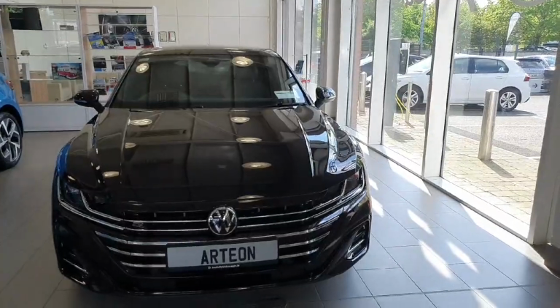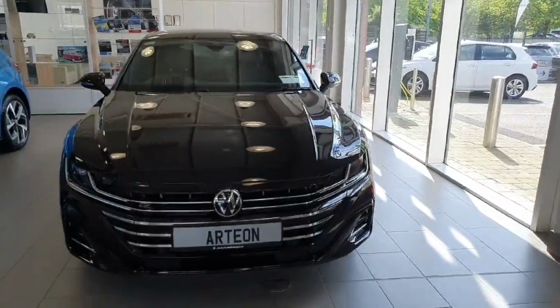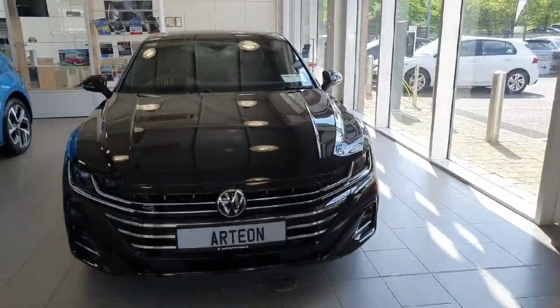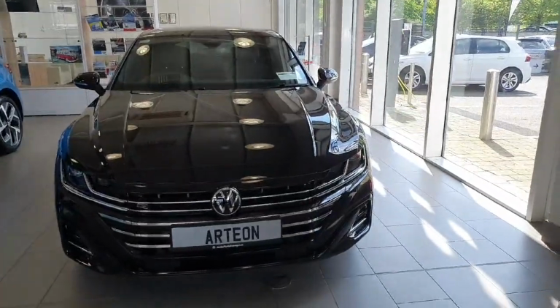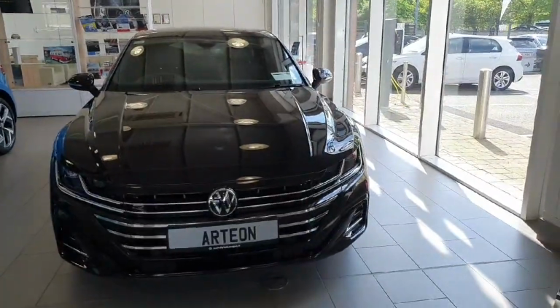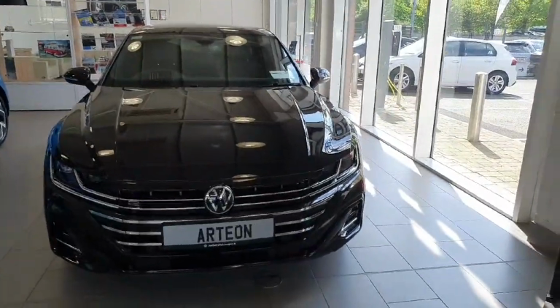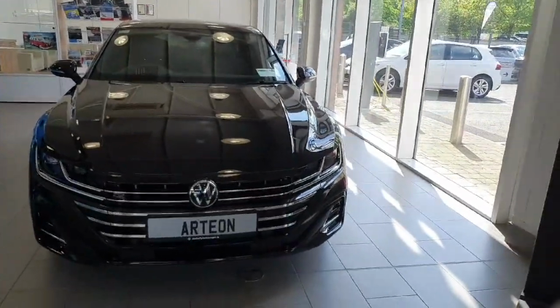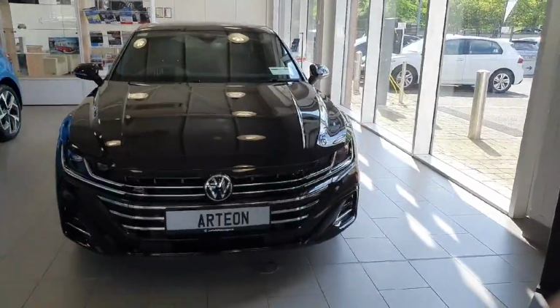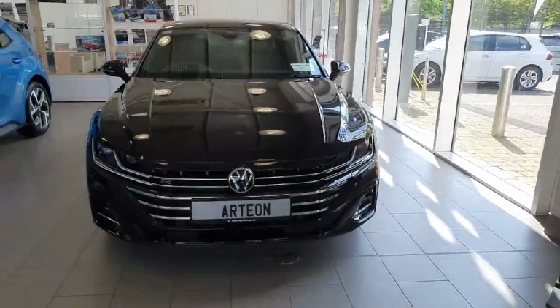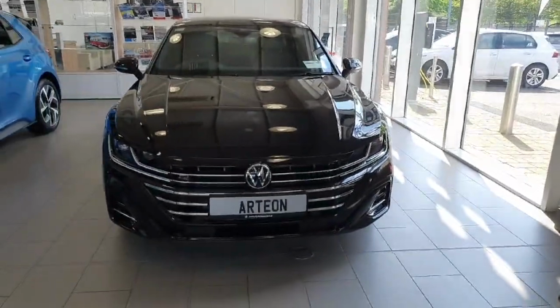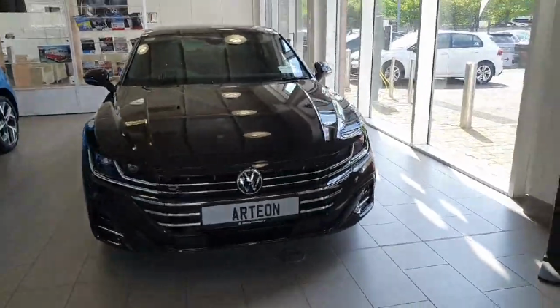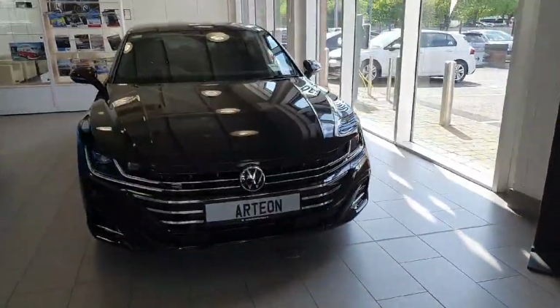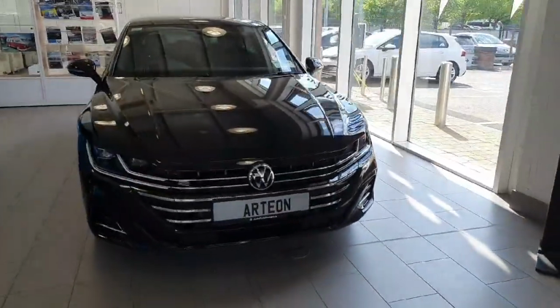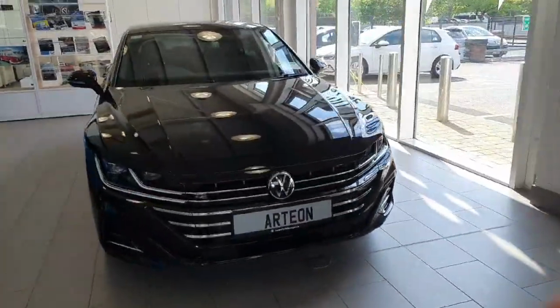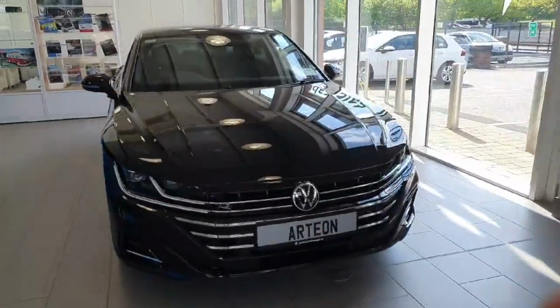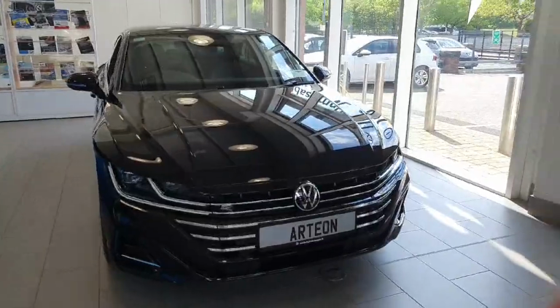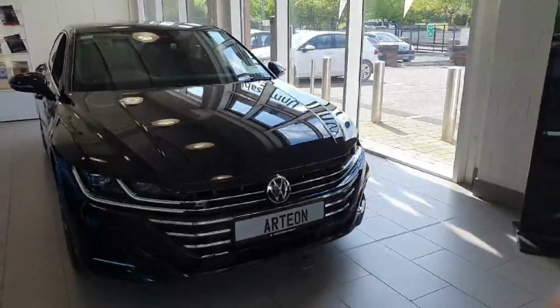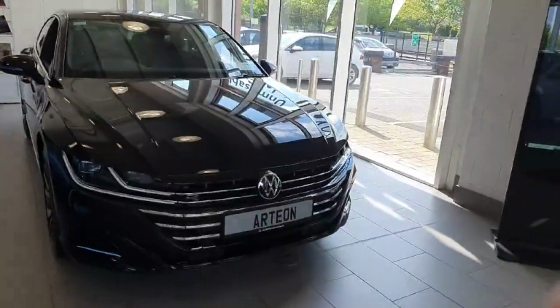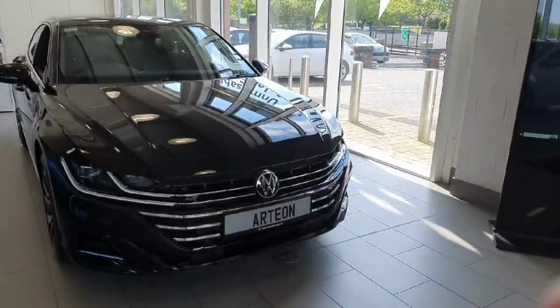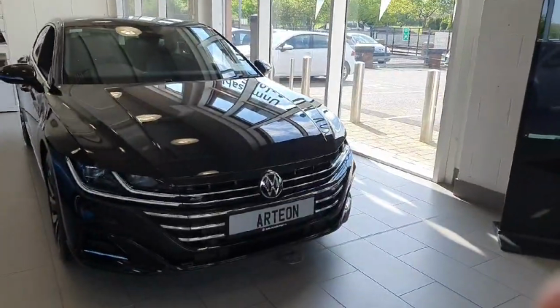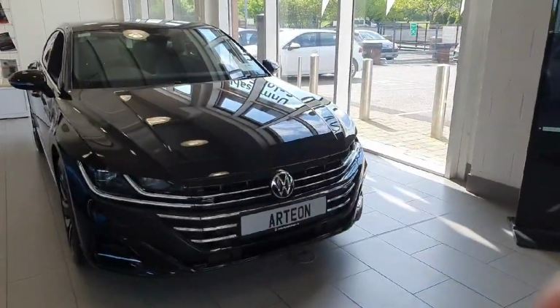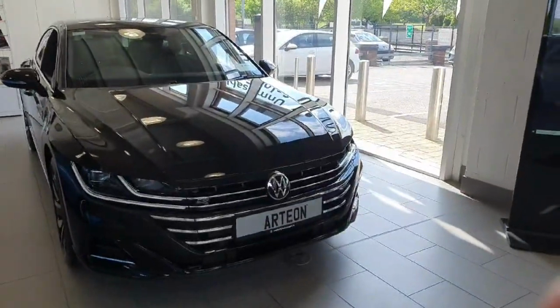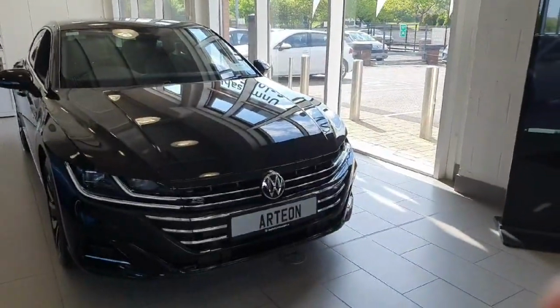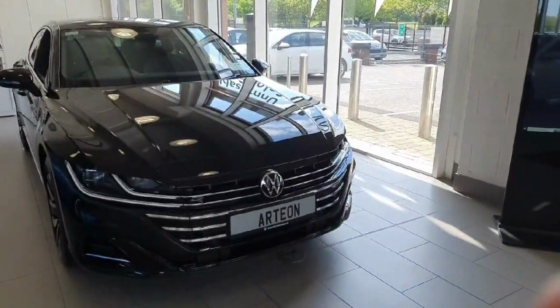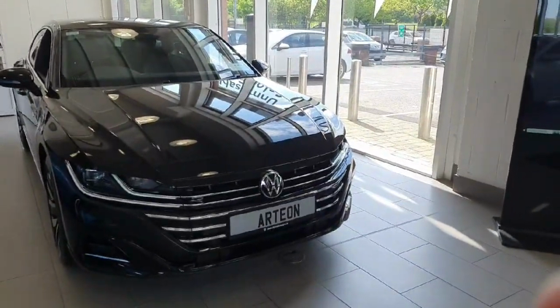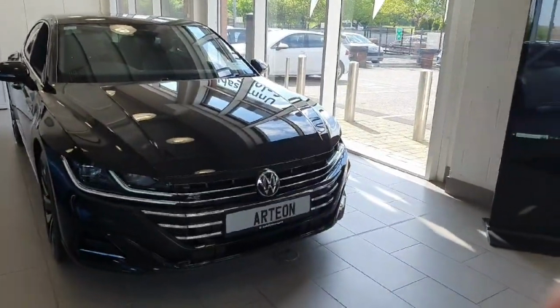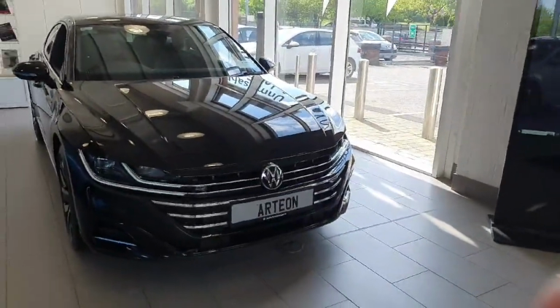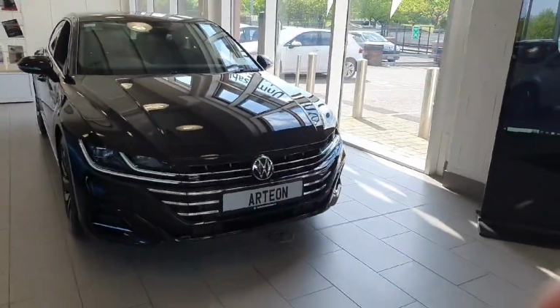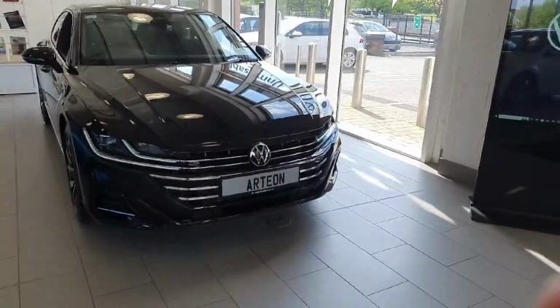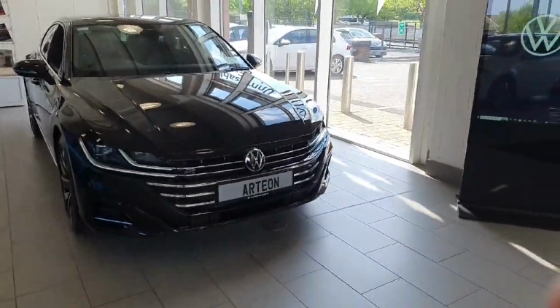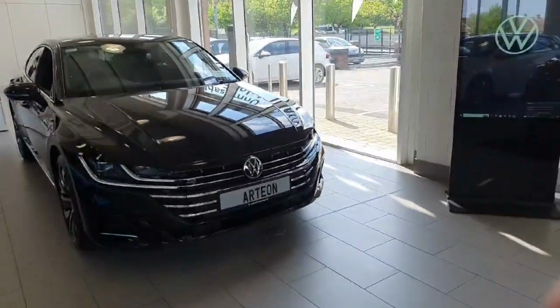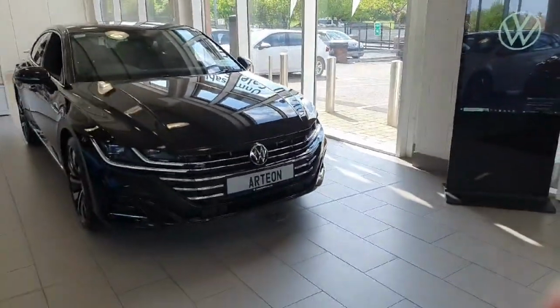Hi there everyone, you are very welcome to Joe Duffy Volkswagen Navin. Thanks for stopping by today to have a look at this demonstration model Volkswagen Arteon.